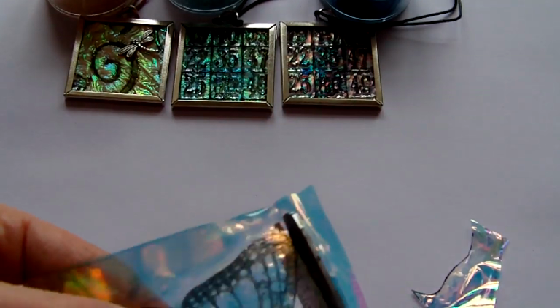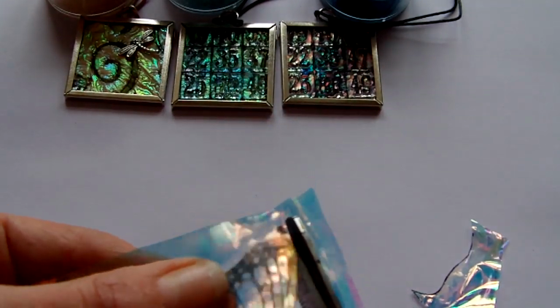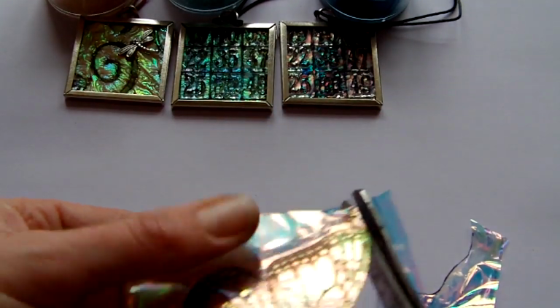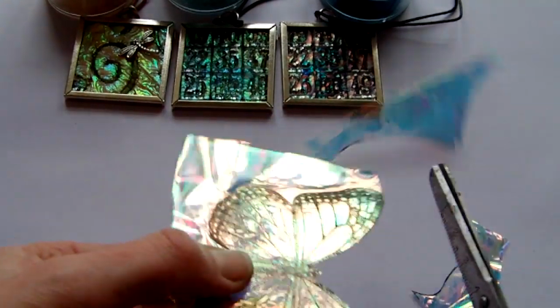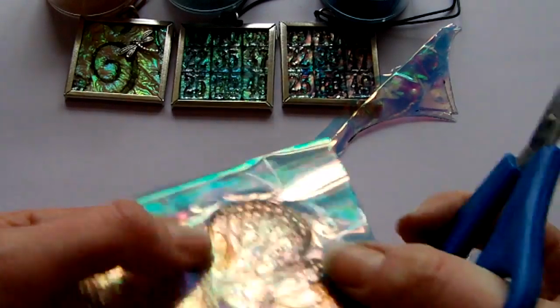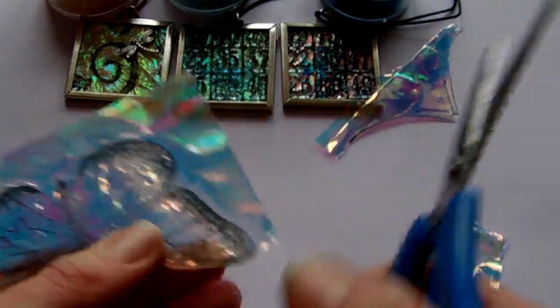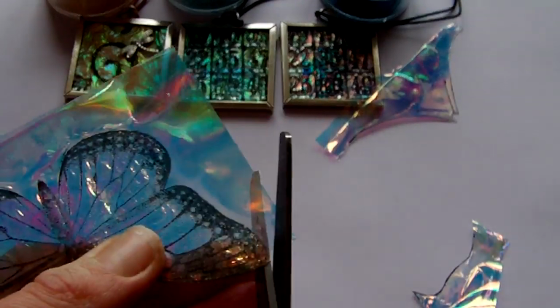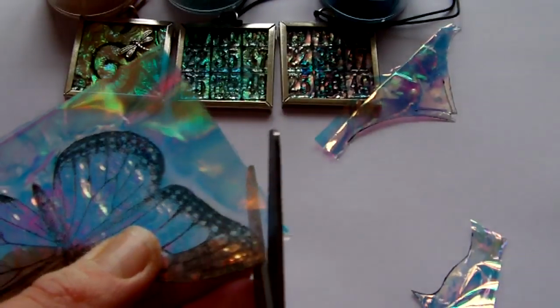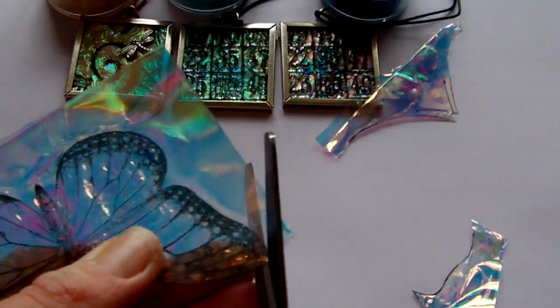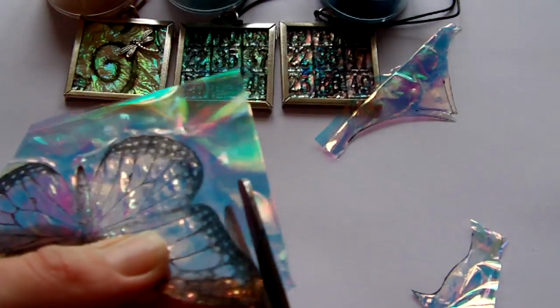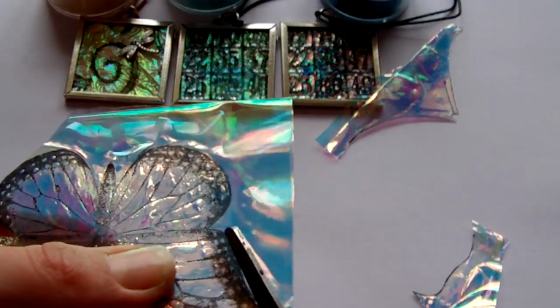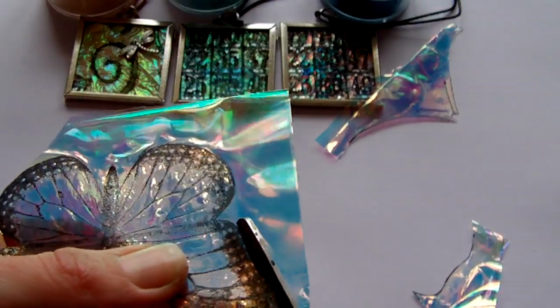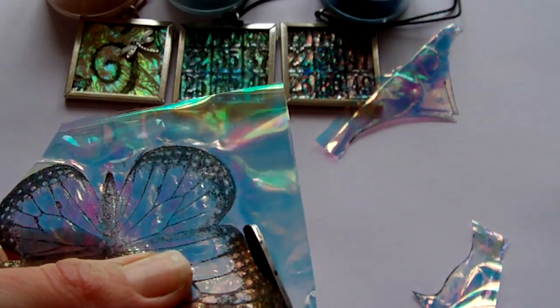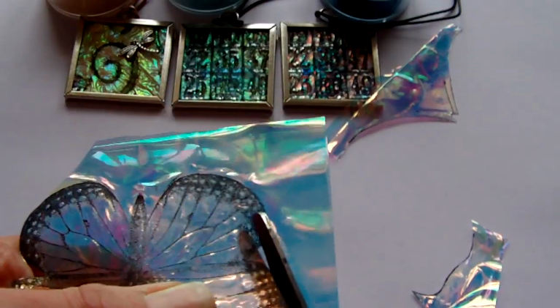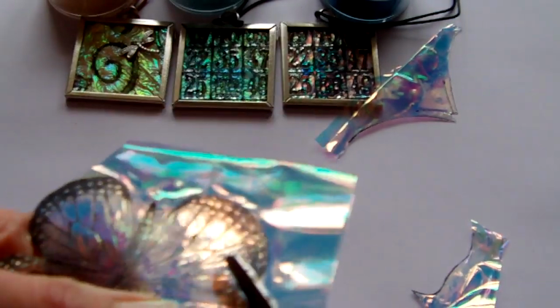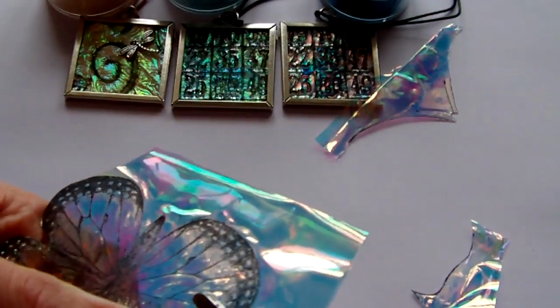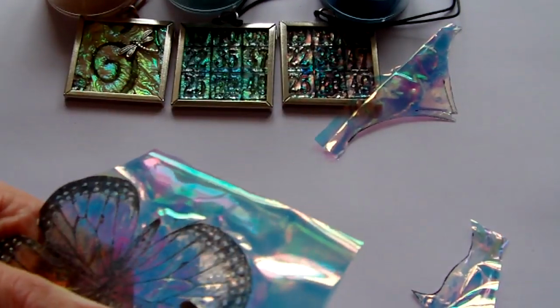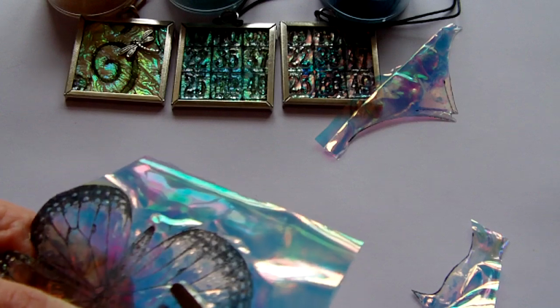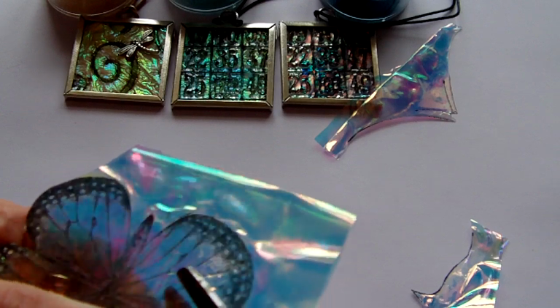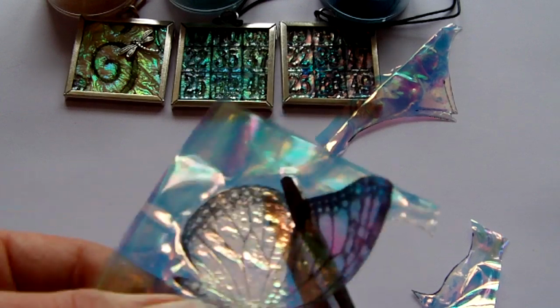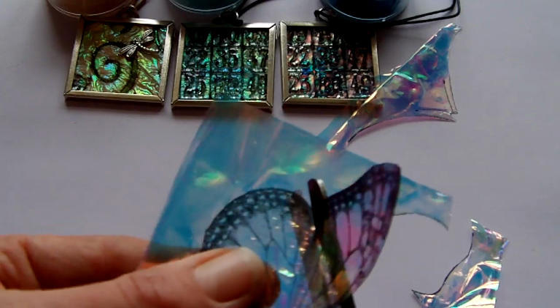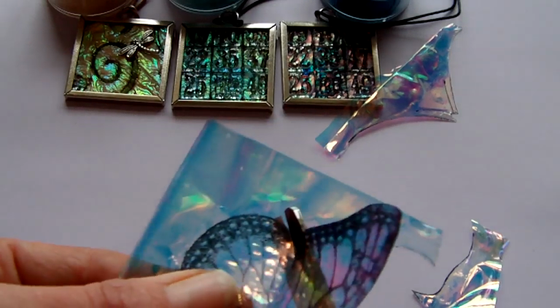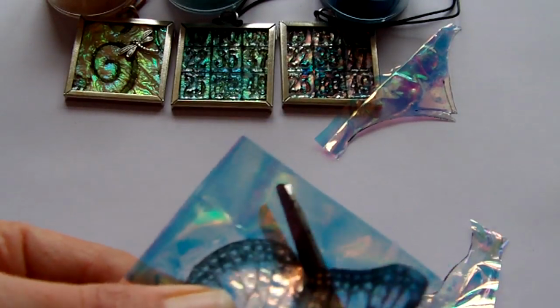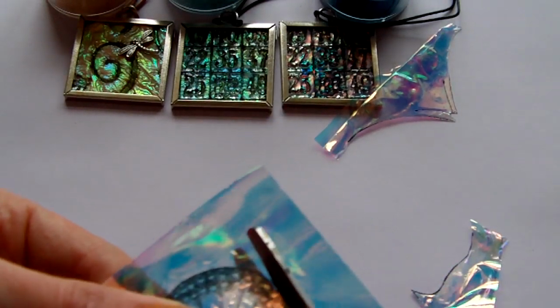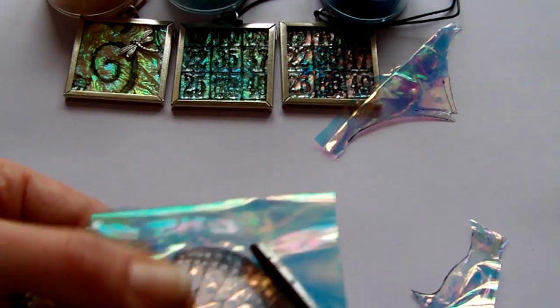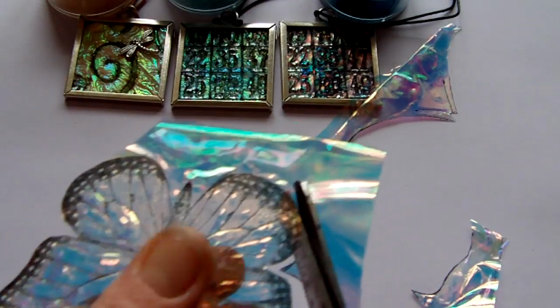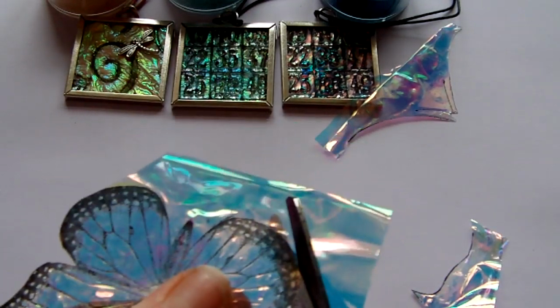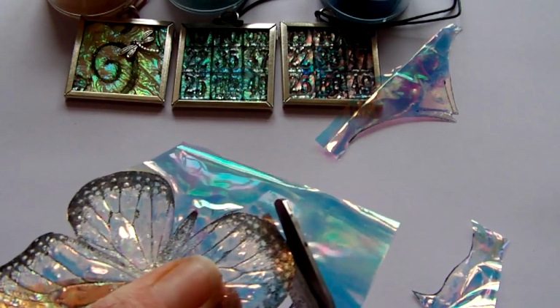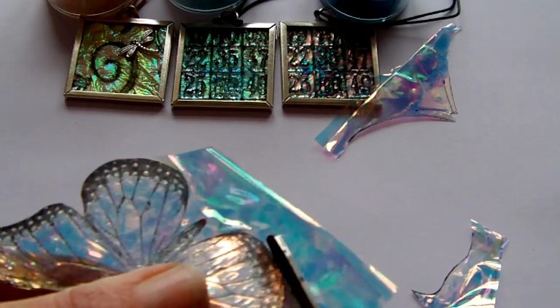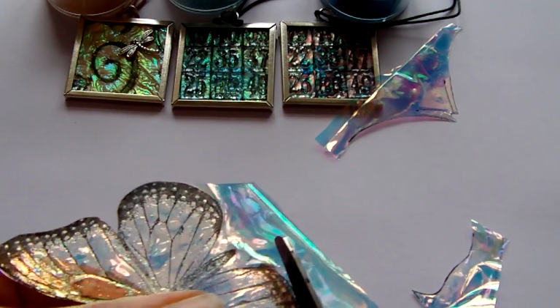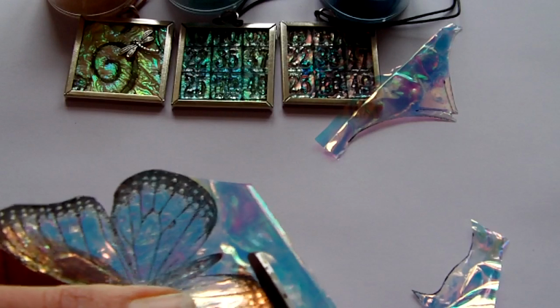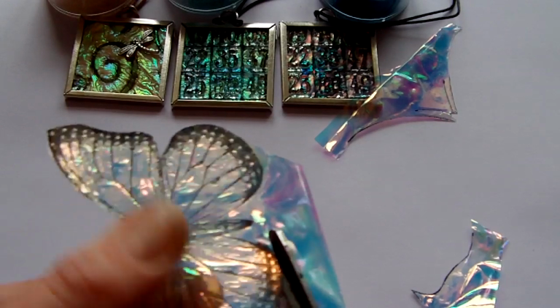If you have a look at my artwork projects, I've got a mermaid project on one of my videos where I've actually done exactly that — I've fused little random bits into the piece to give it a bit of extra sparkle.